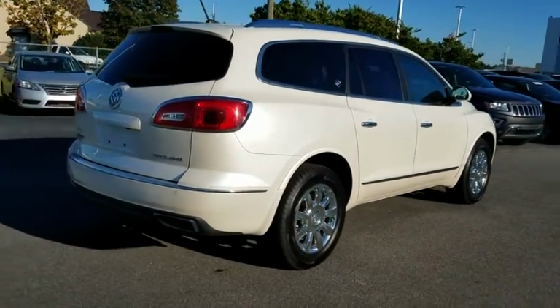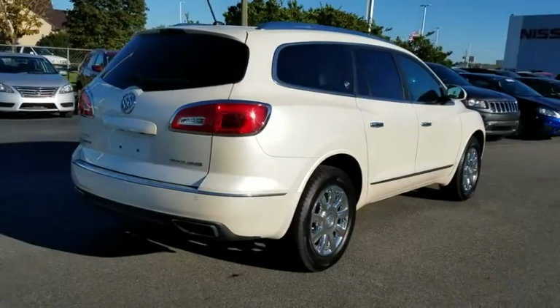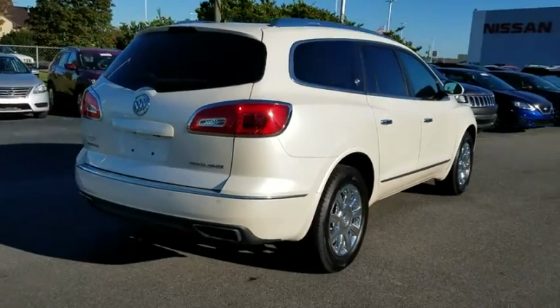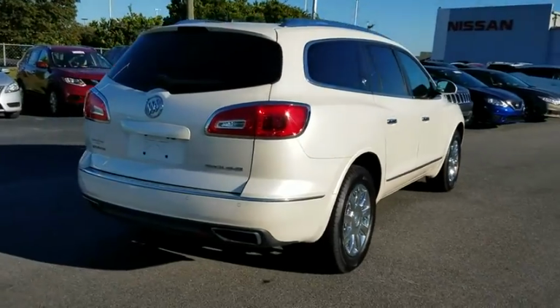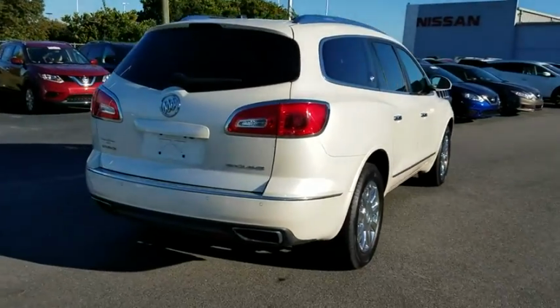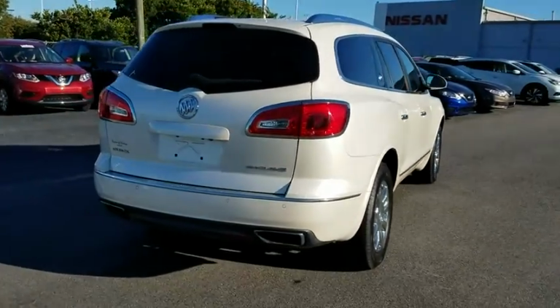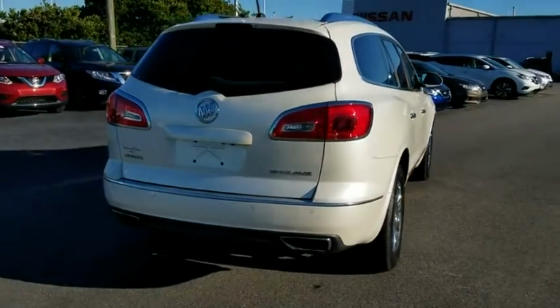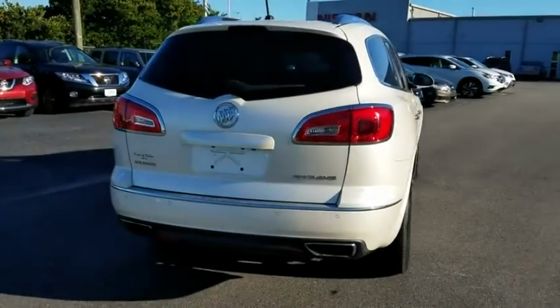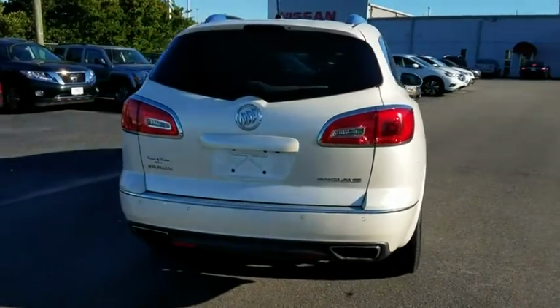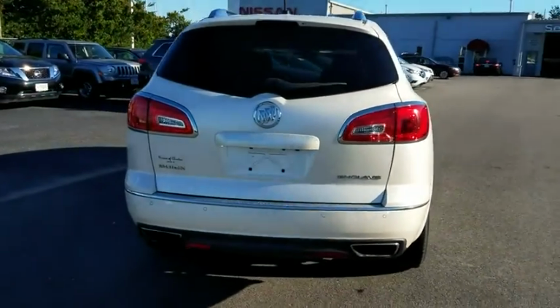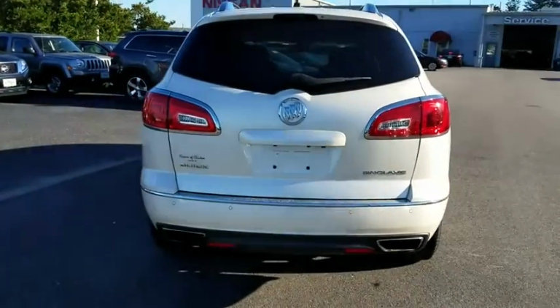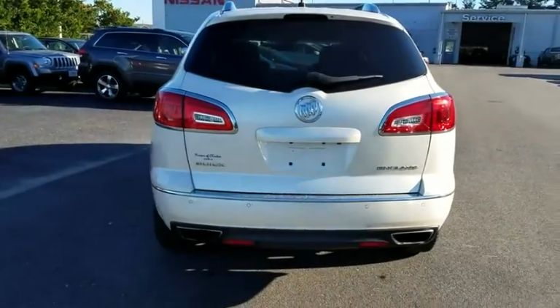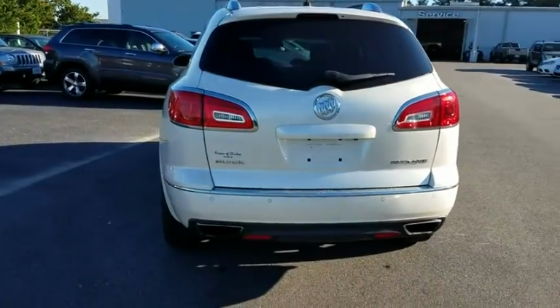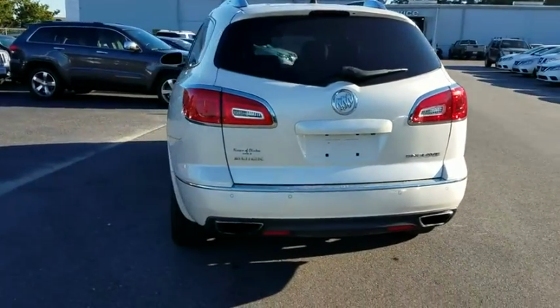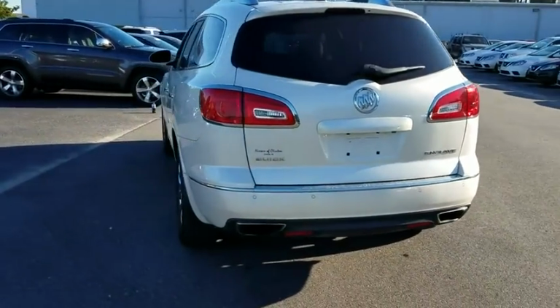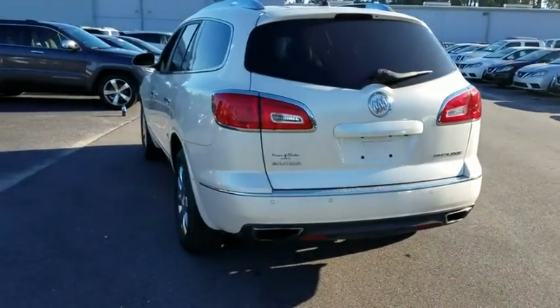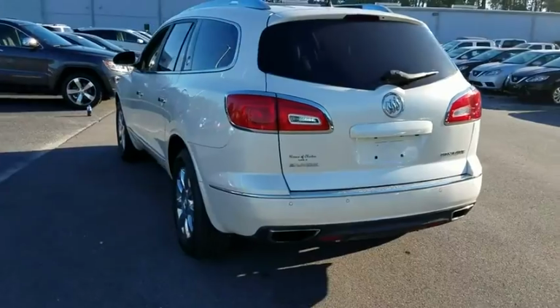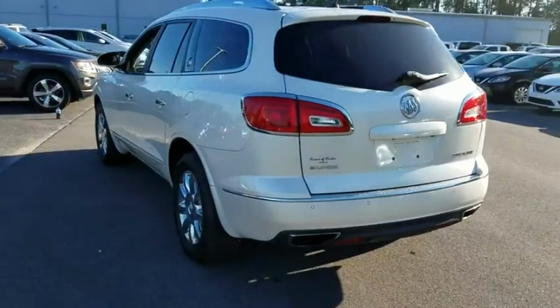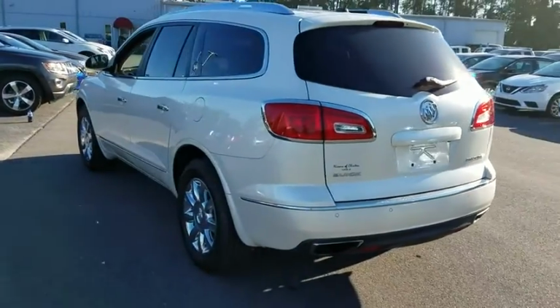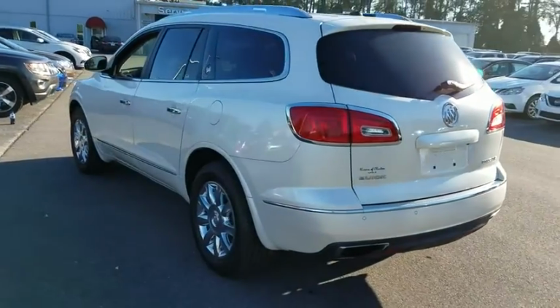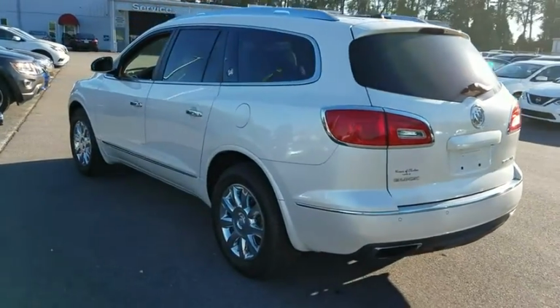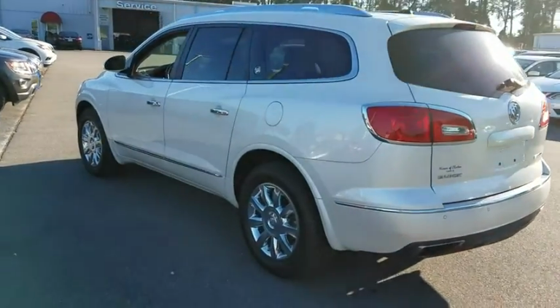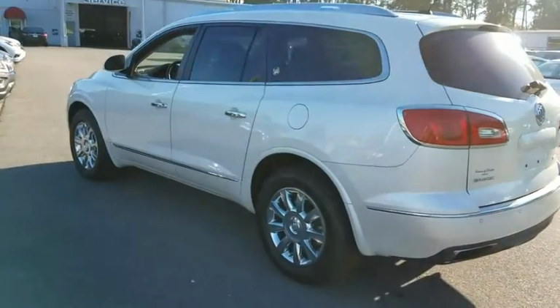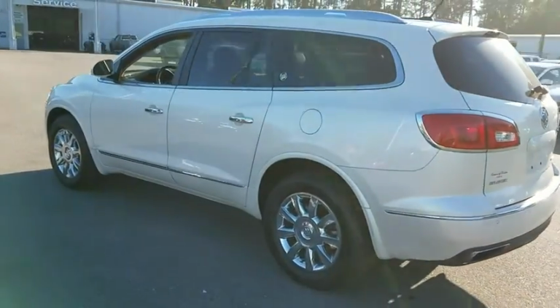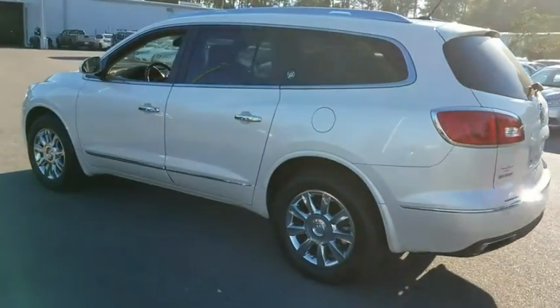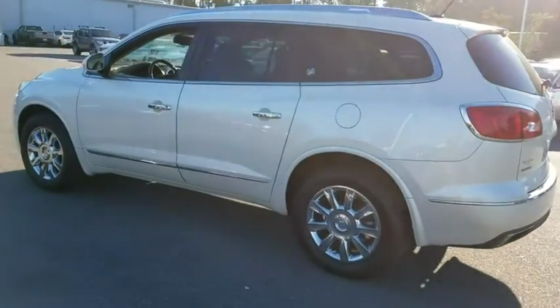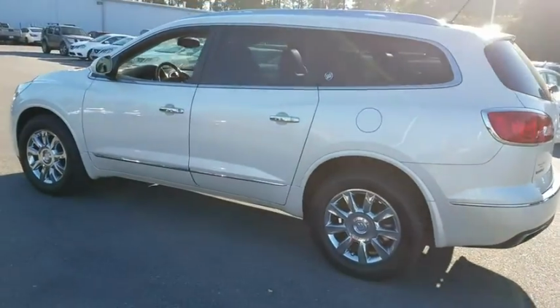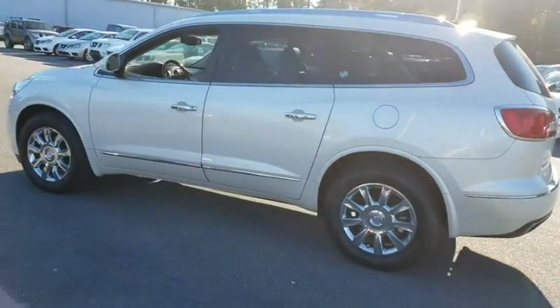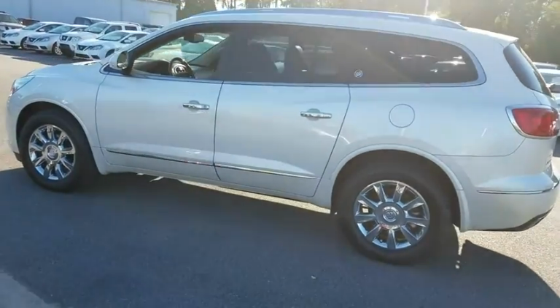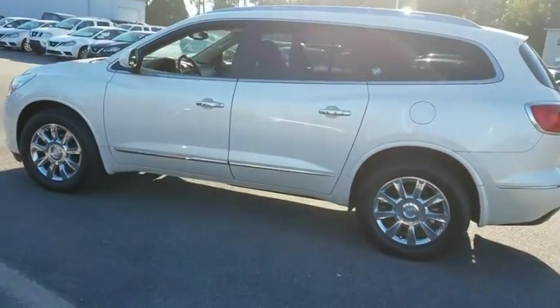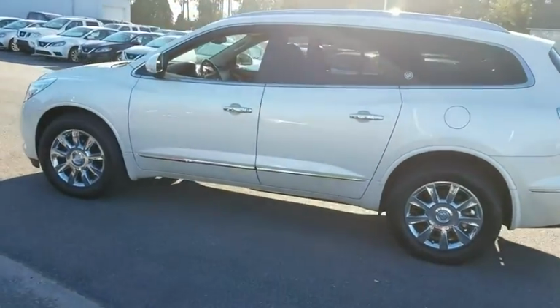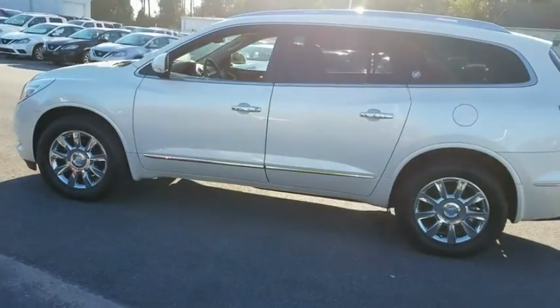This vehicle has less than 35,000 miles. Here are some of this vehicle's great options: leather seats, heated driver and front passenger seats. Come take a test drive today.